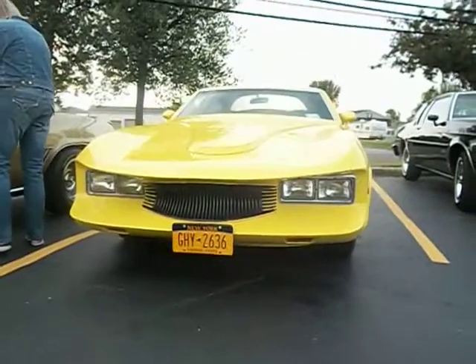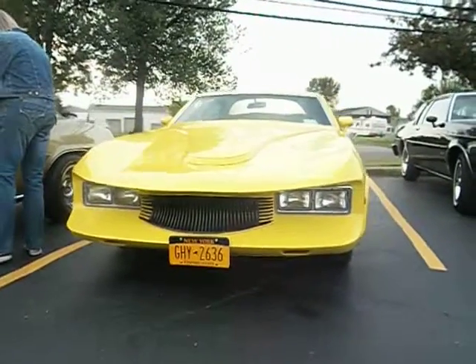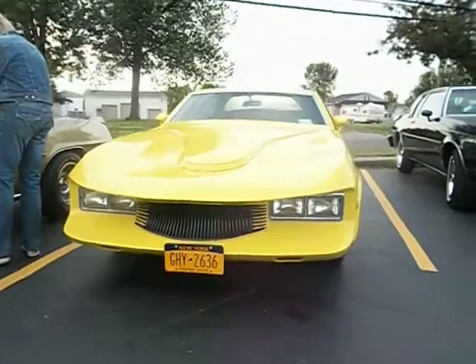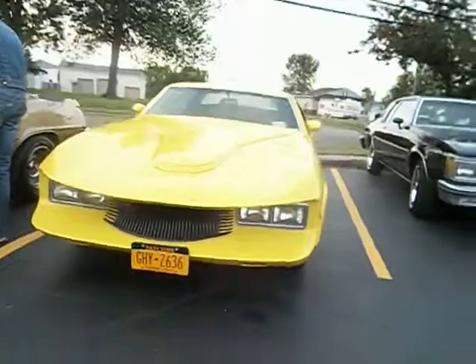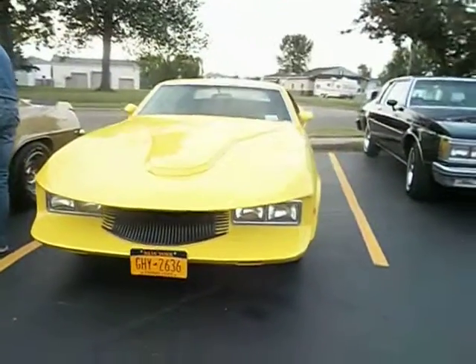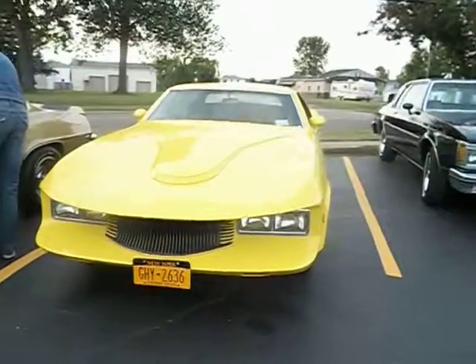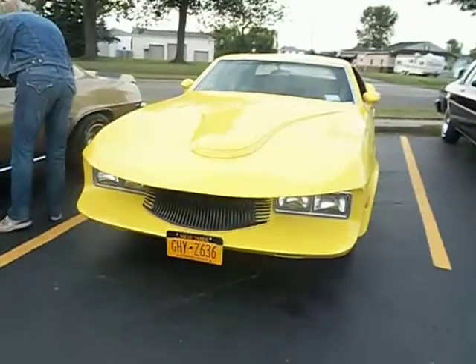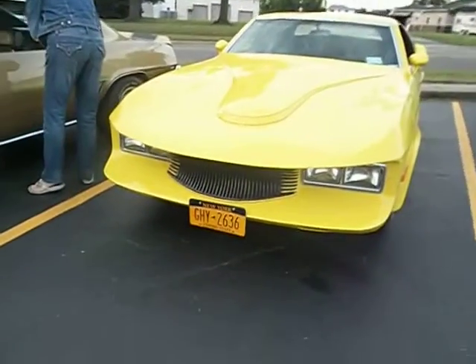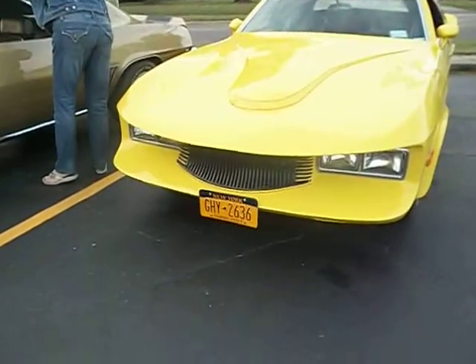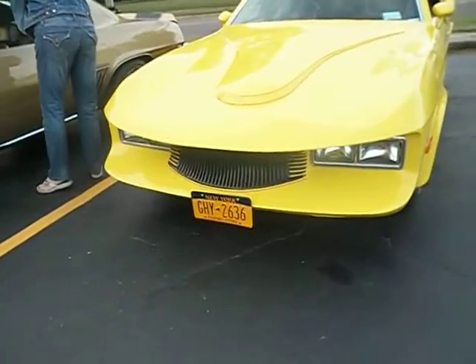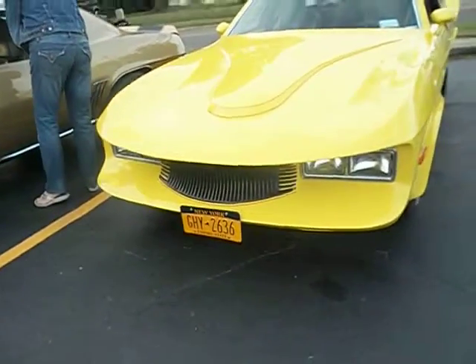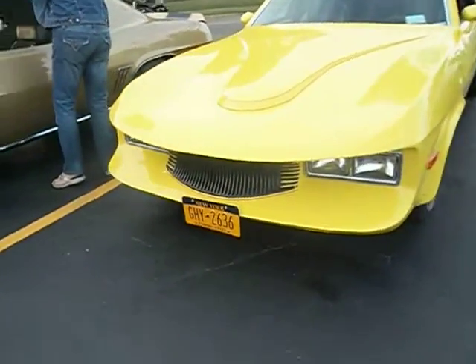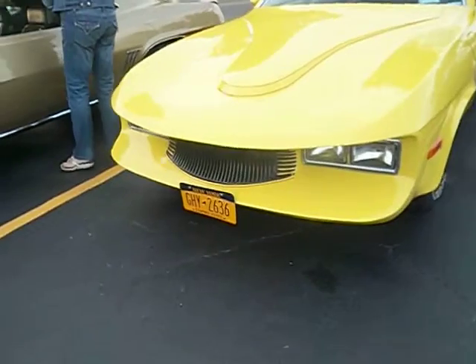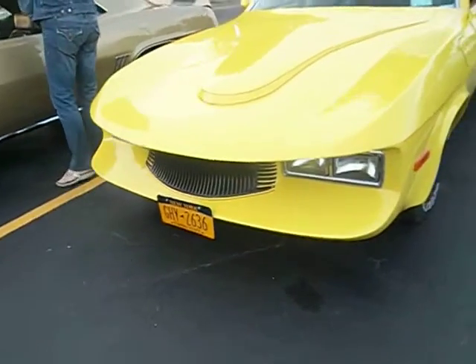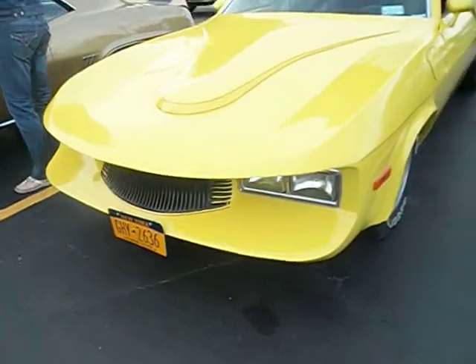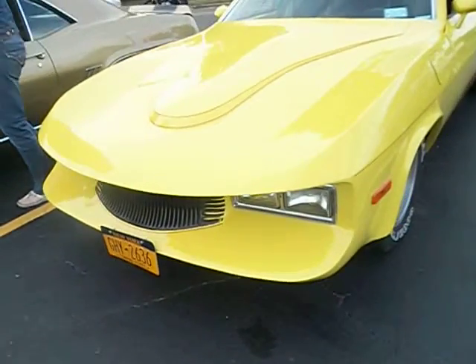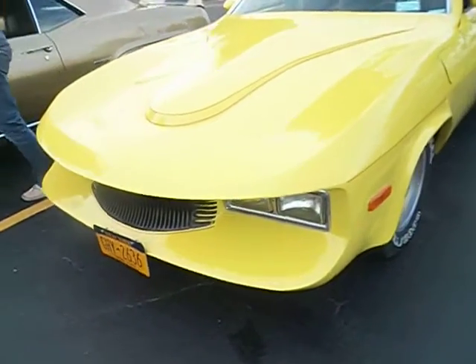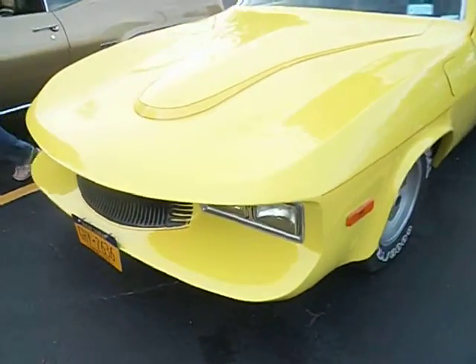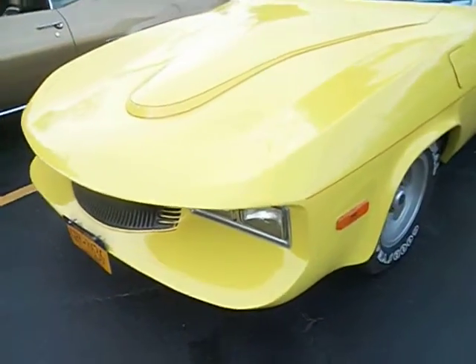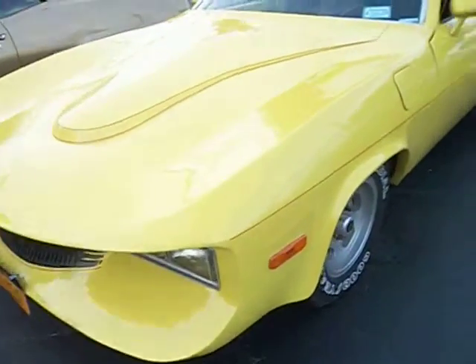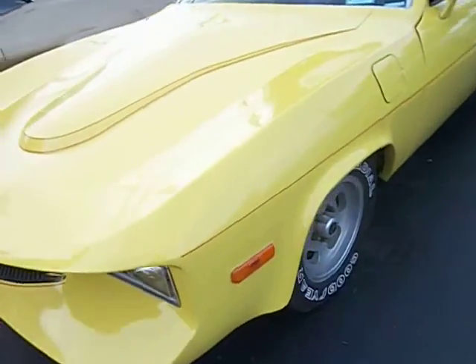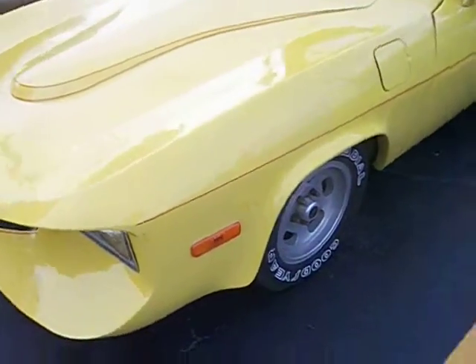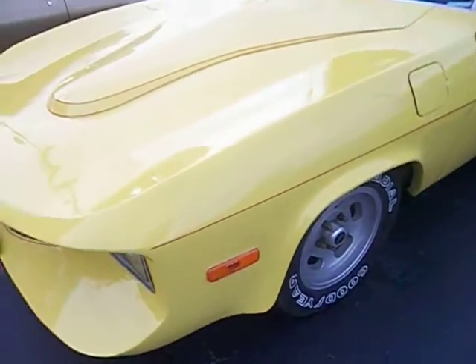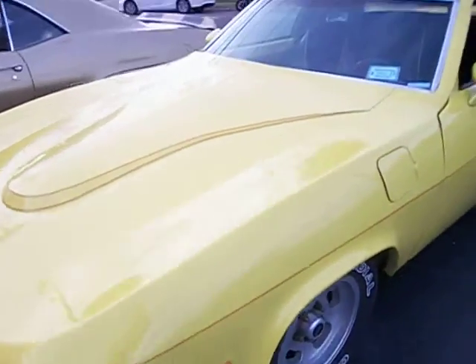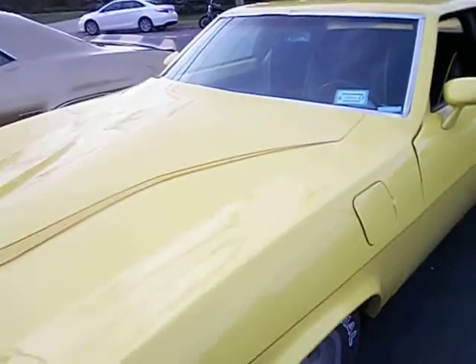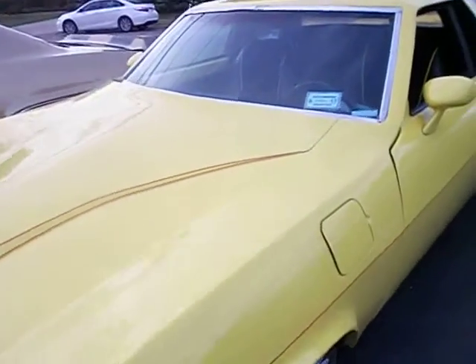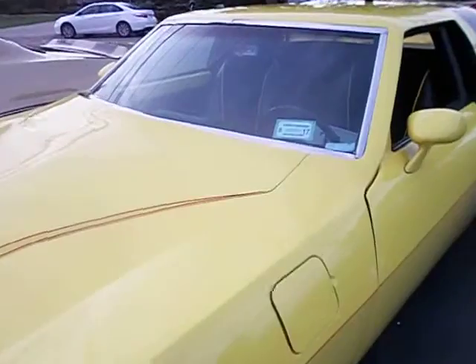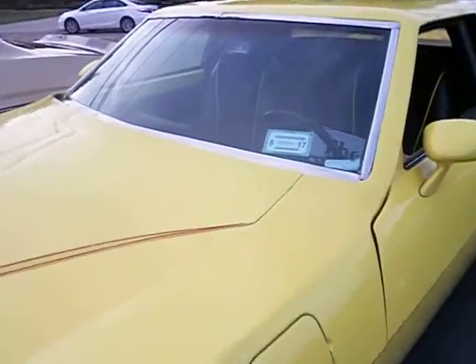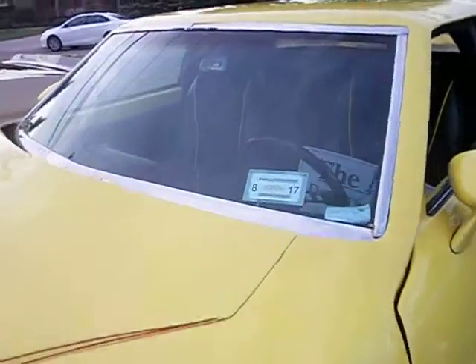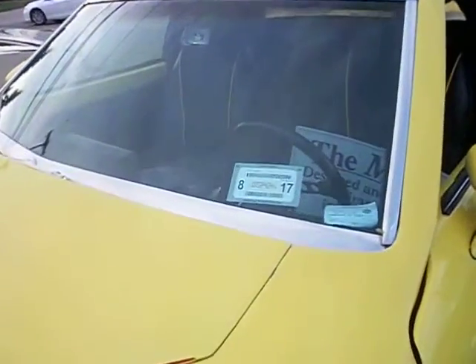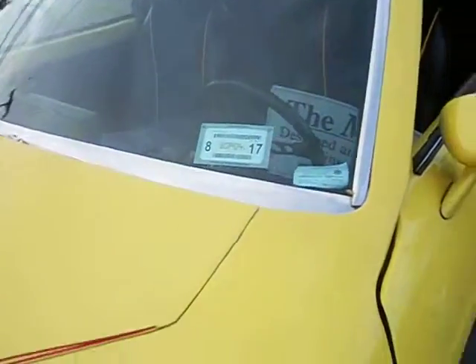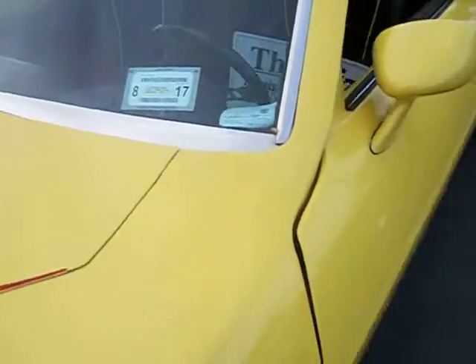Check this out. This is made out of a Corvair — to be precise, a 1967 Corvair.